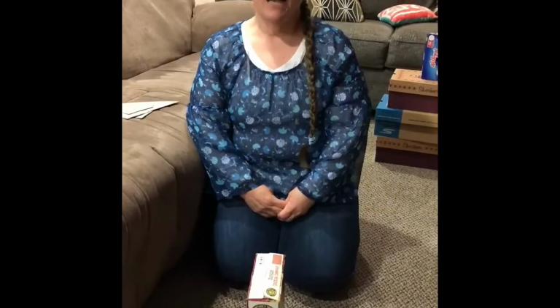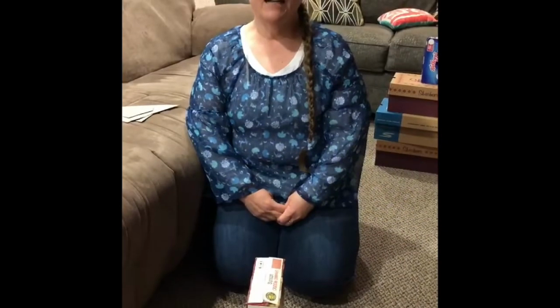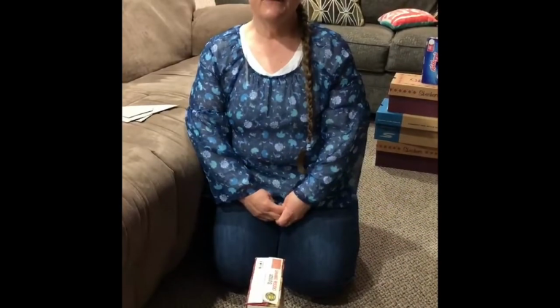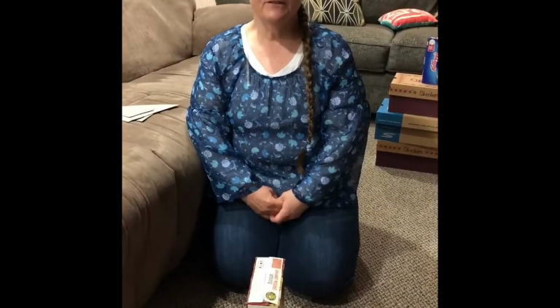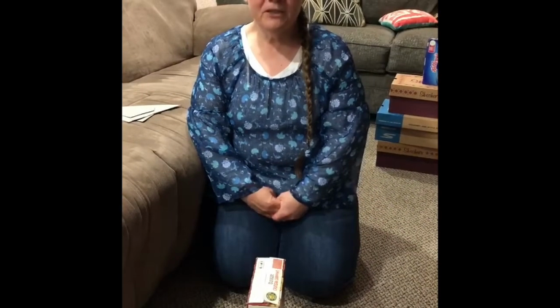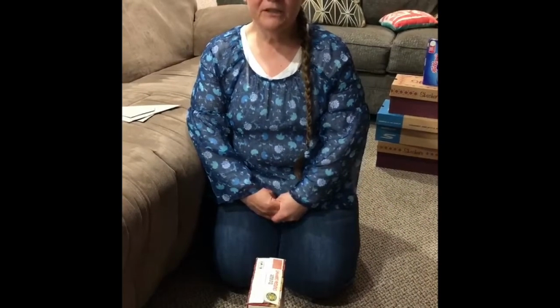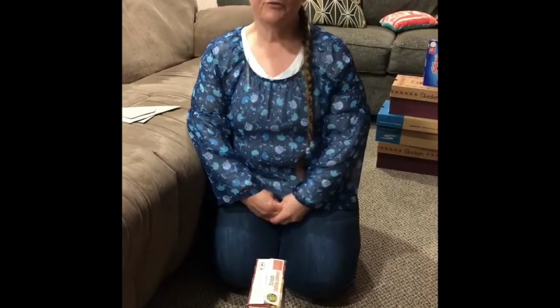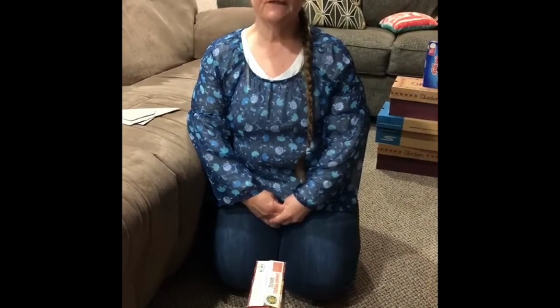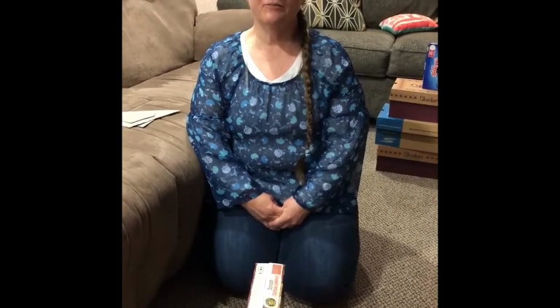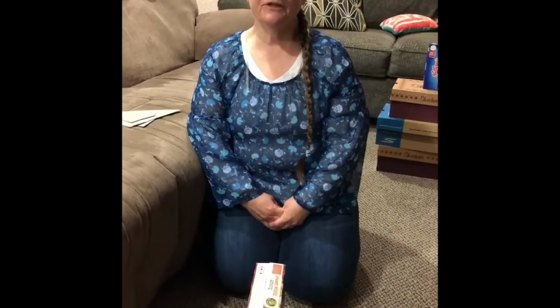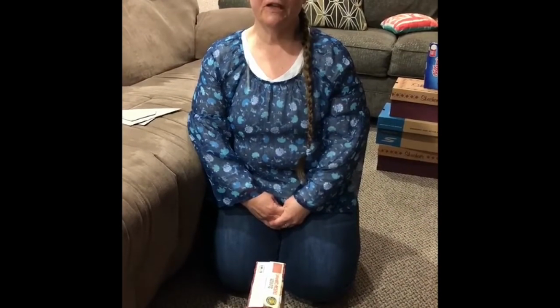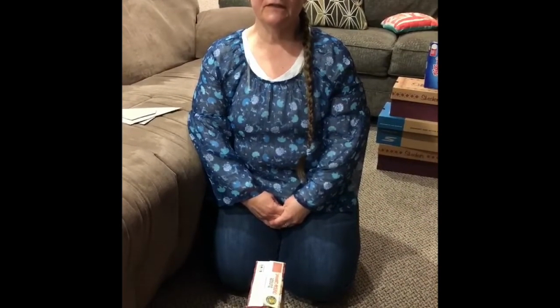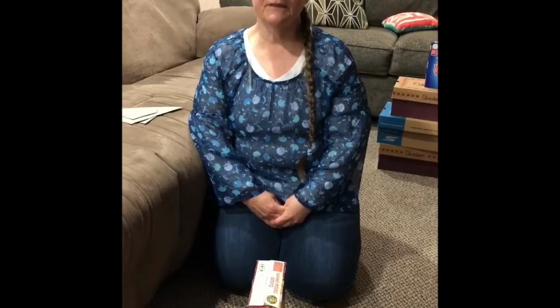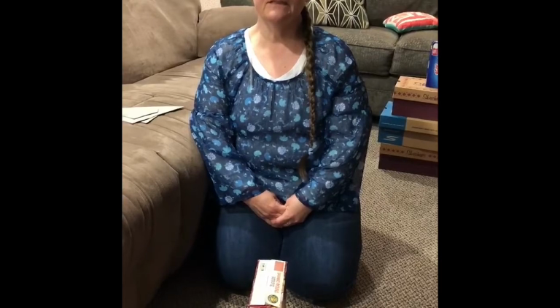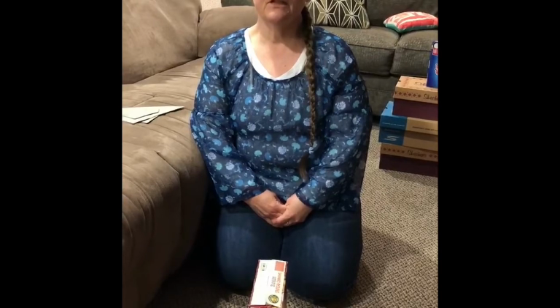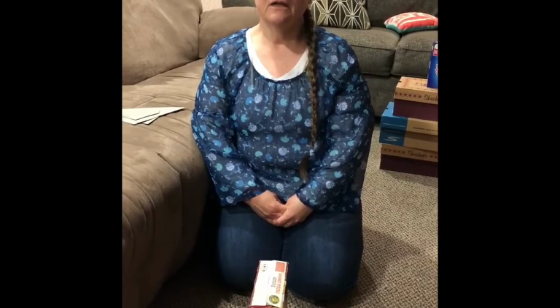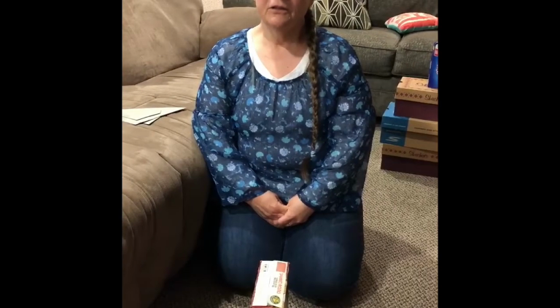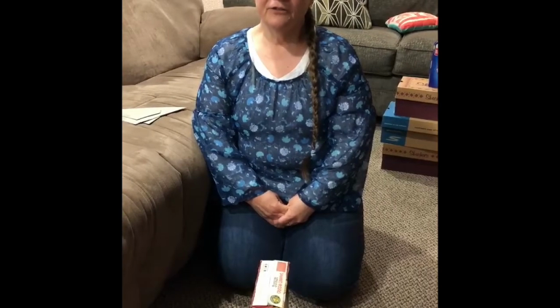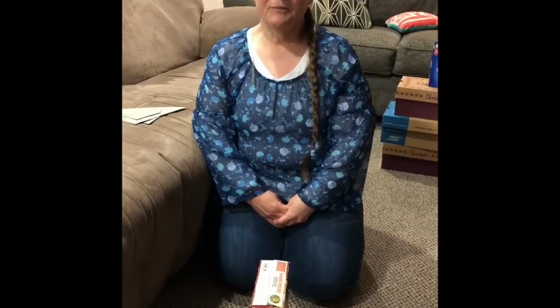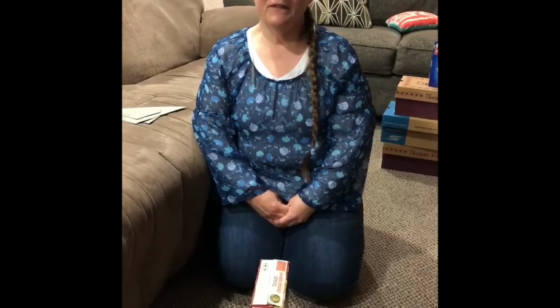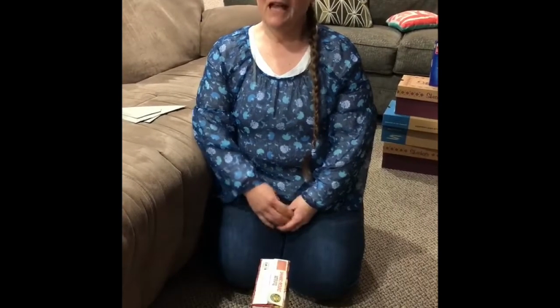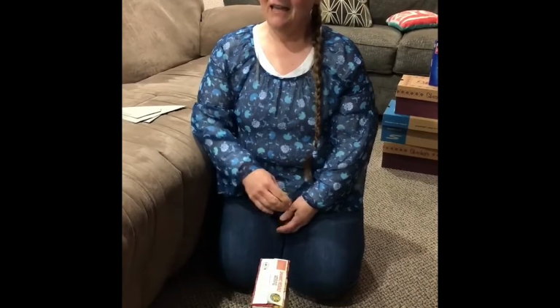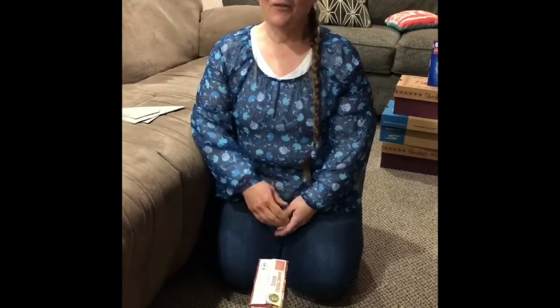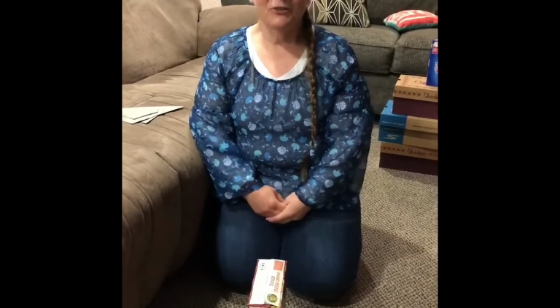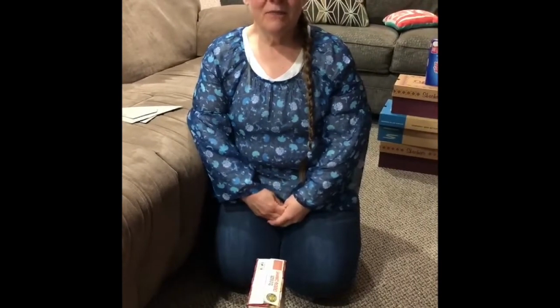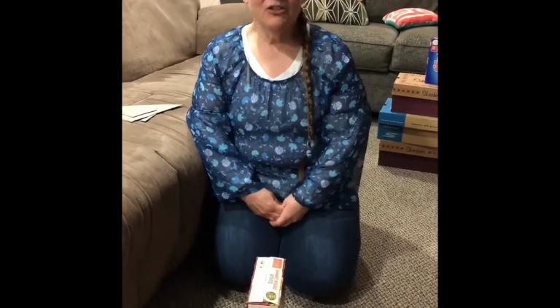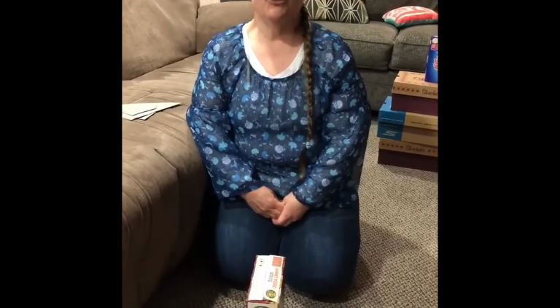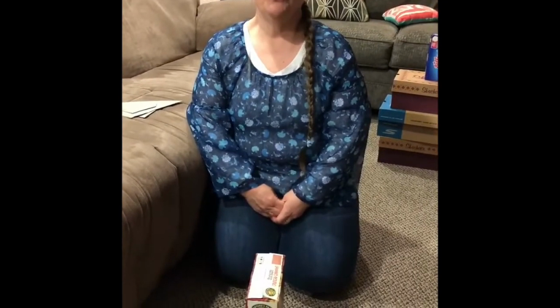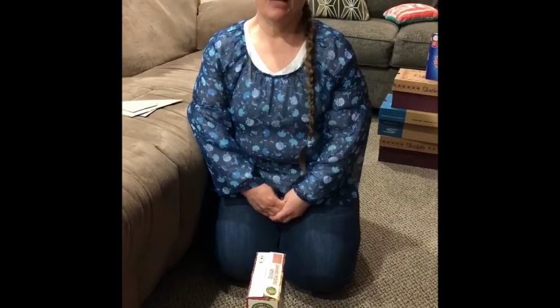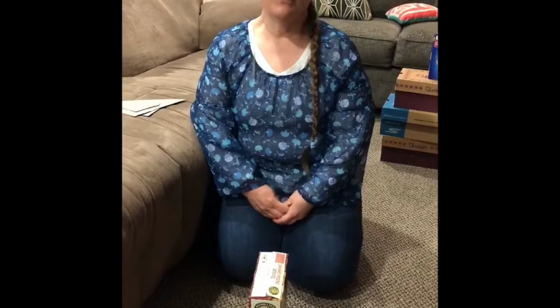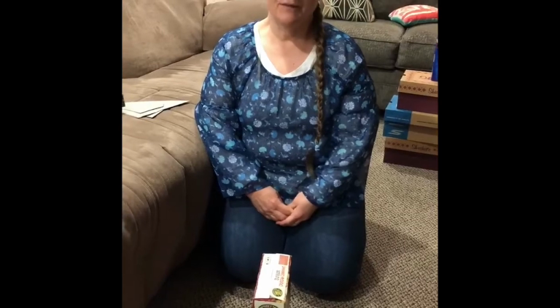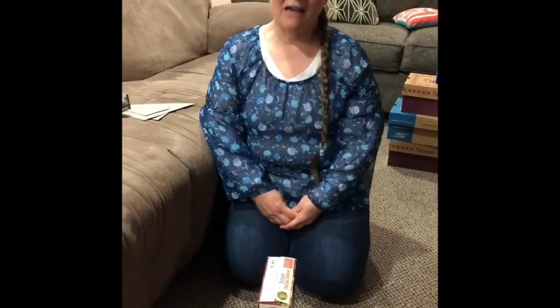I am a developmental specialist from the Lucas County Board of Developmental Disabilities Children's Department and I want to show you some things you can do with your child with an empty box.